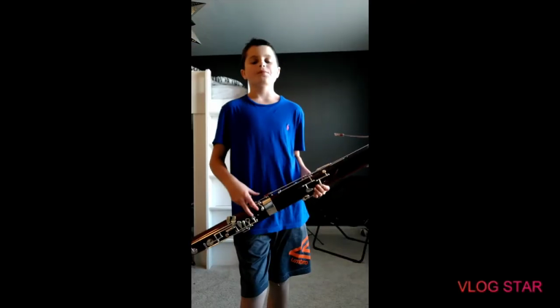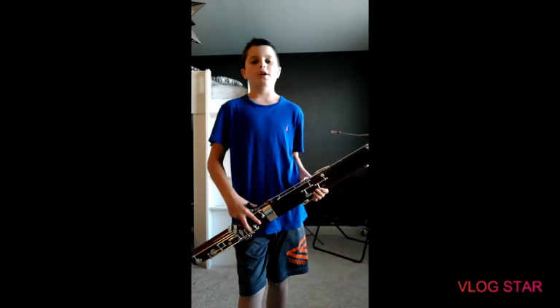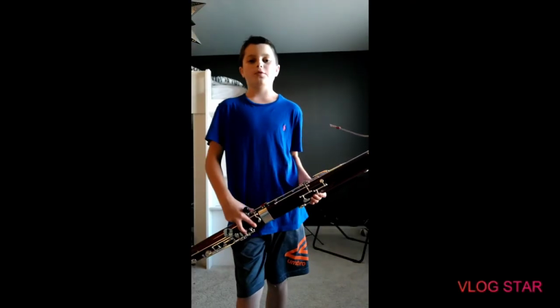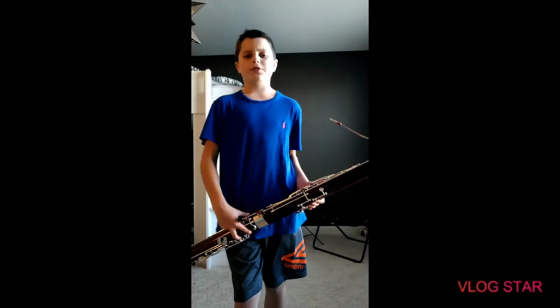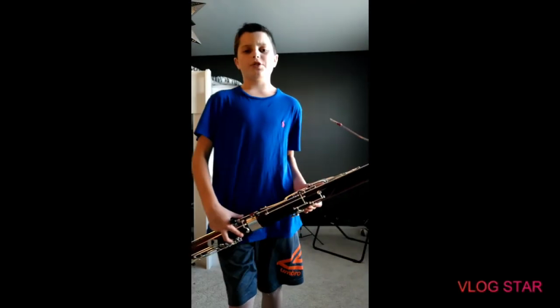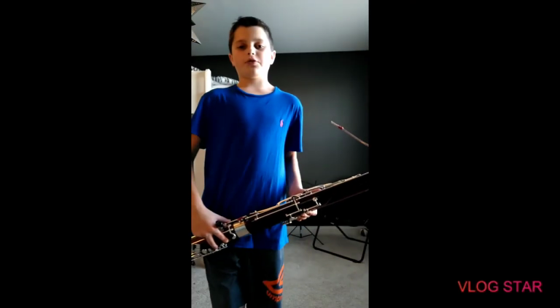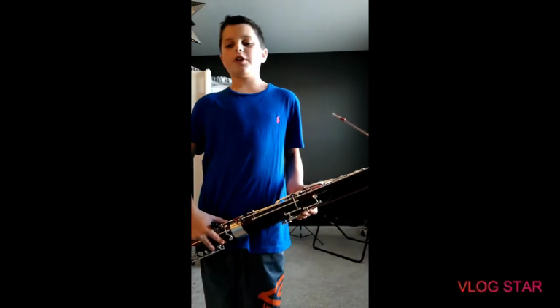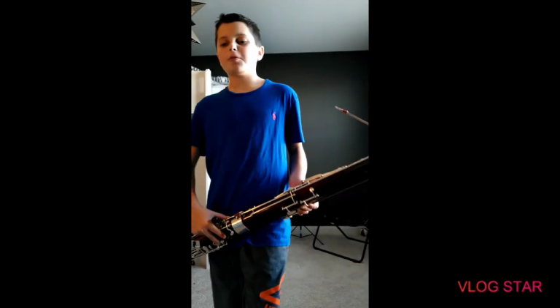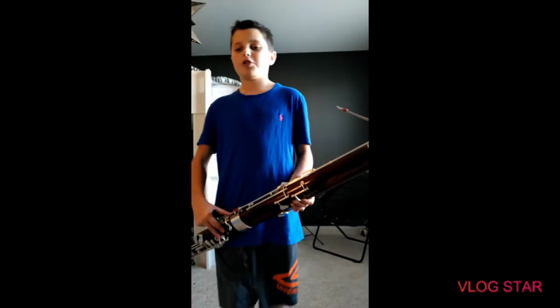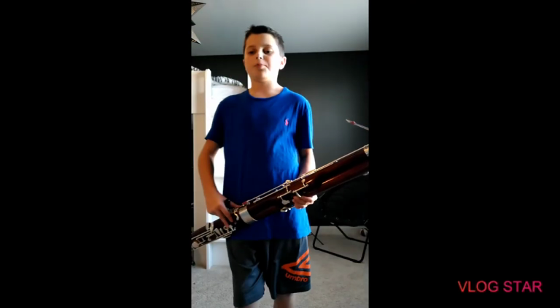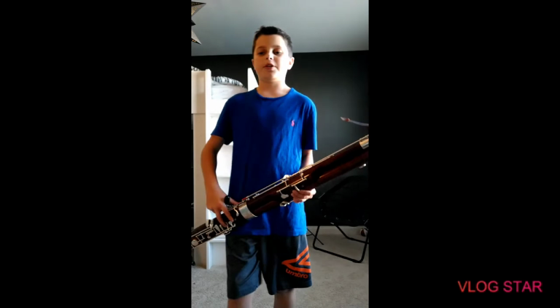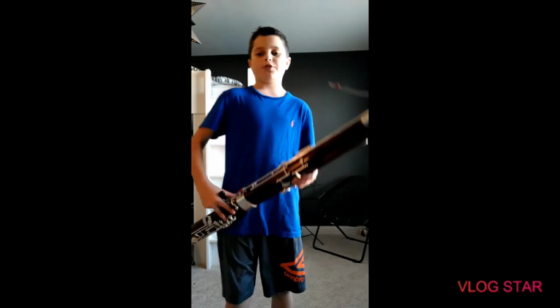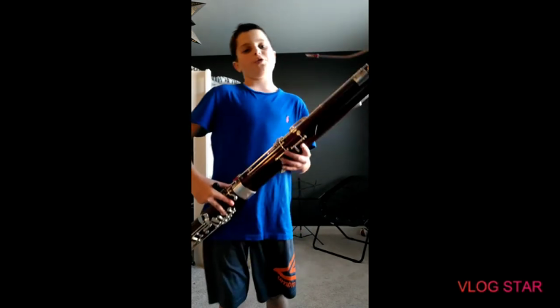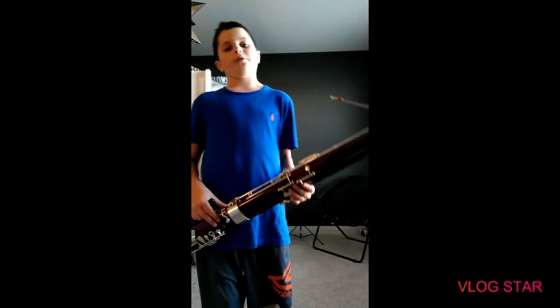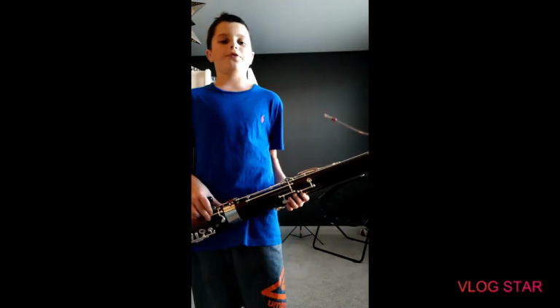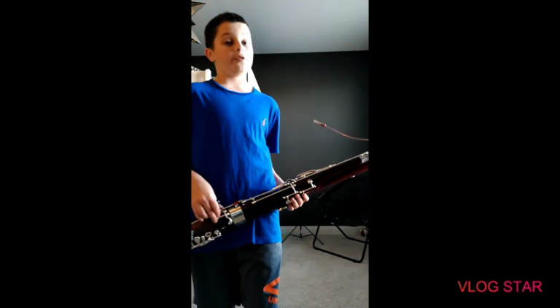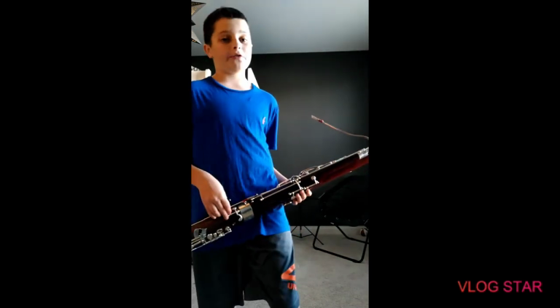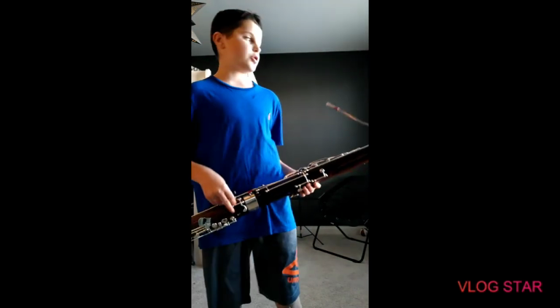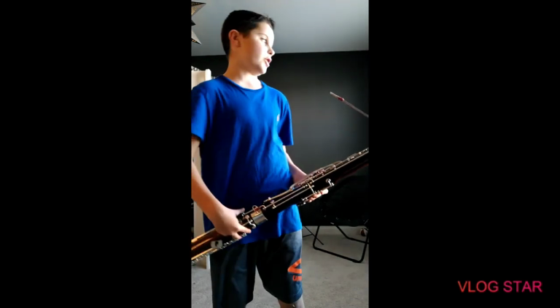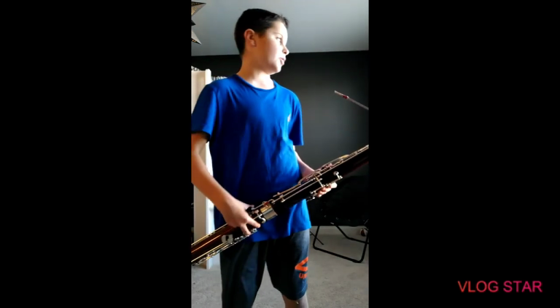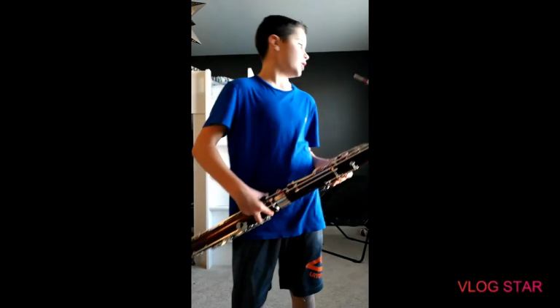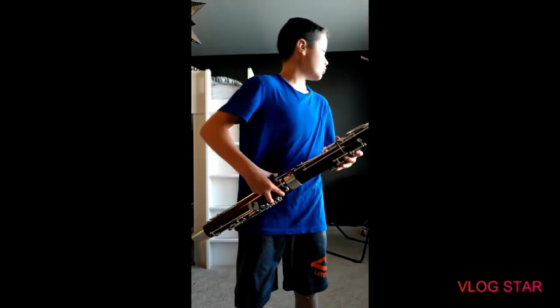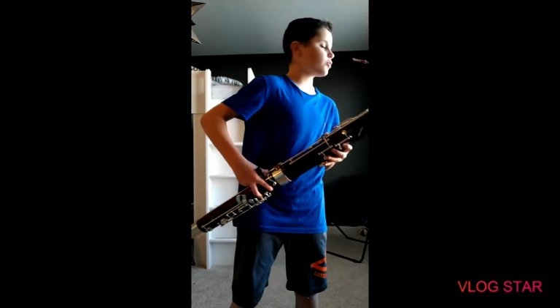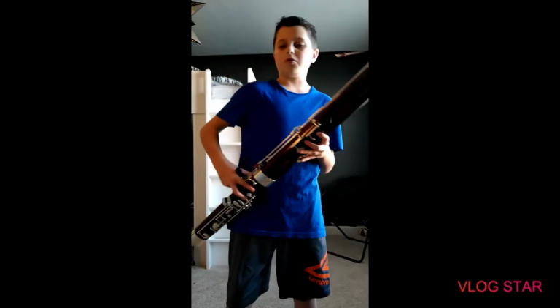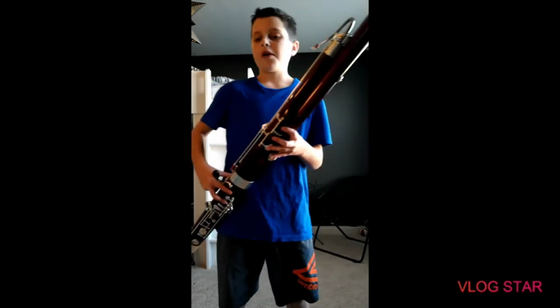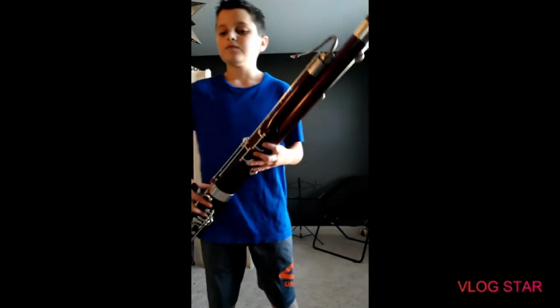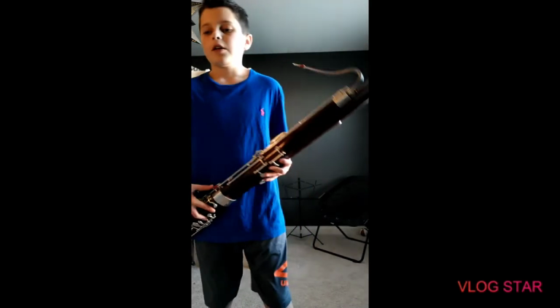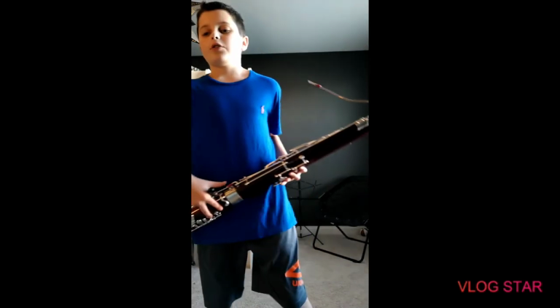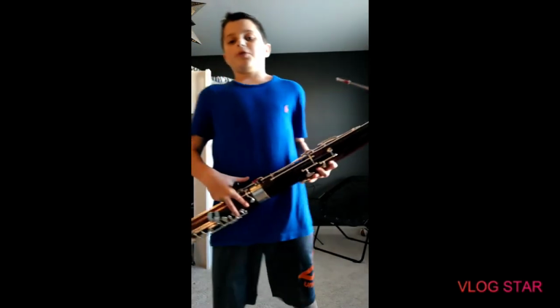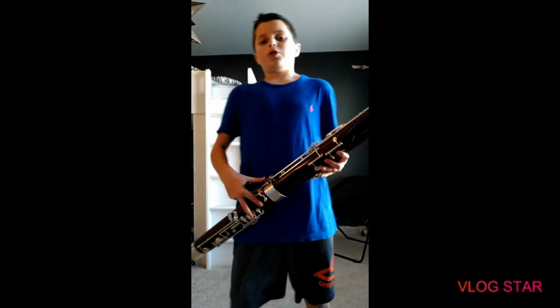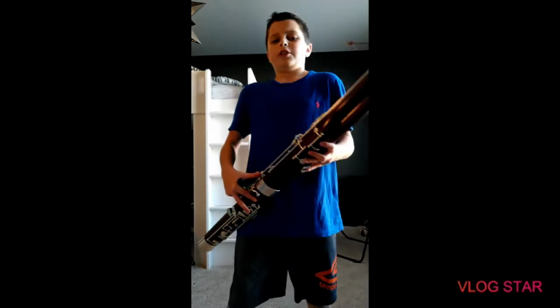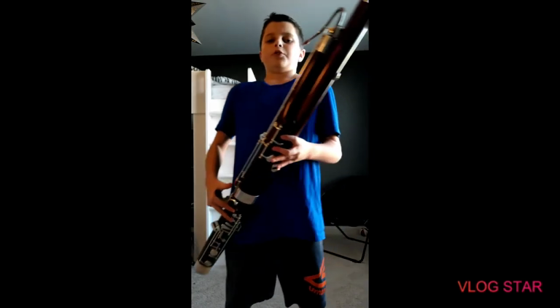Hey guys, welcome back to the channel. Today I'll be showing you how to play Jingle Bells, since in the last video I showed you how to play Dreidel Dreidel. It's going to be four D's for the first two.